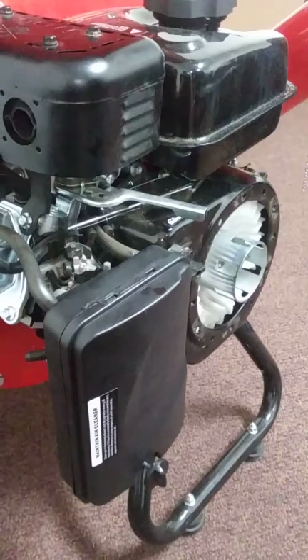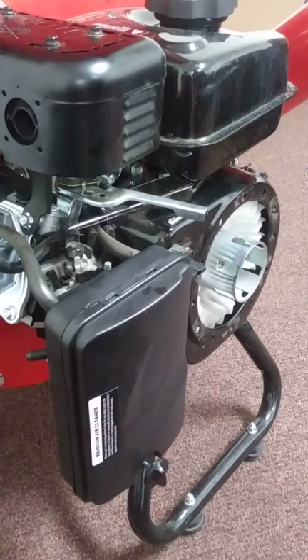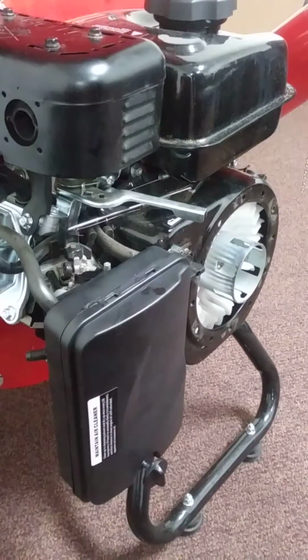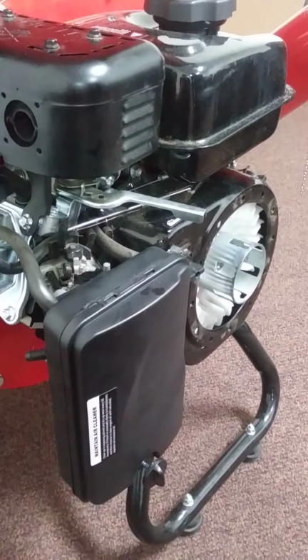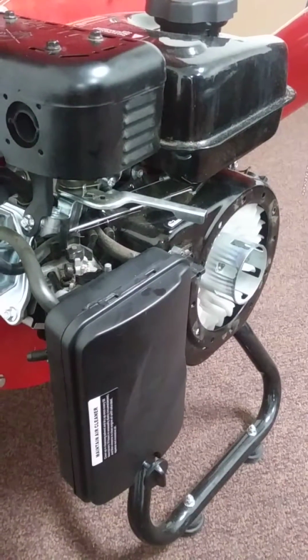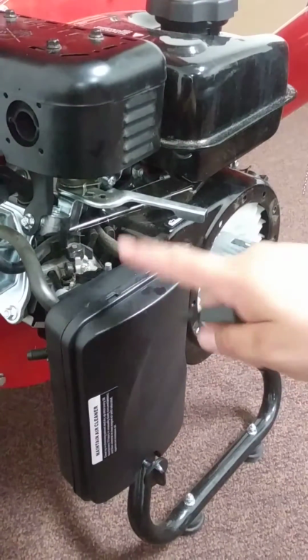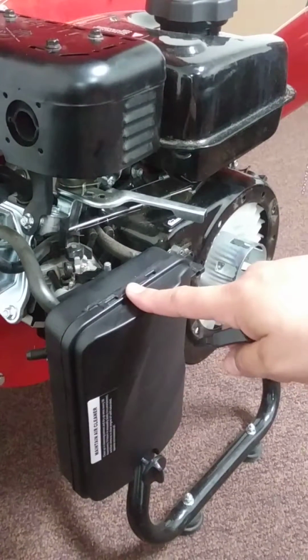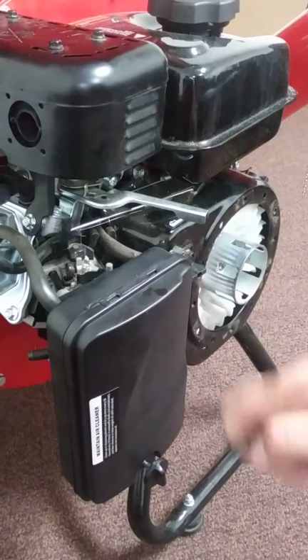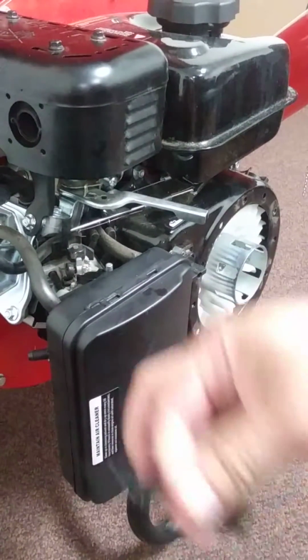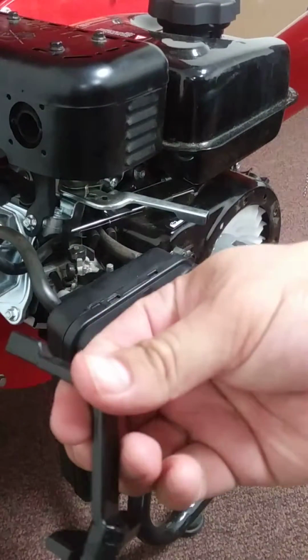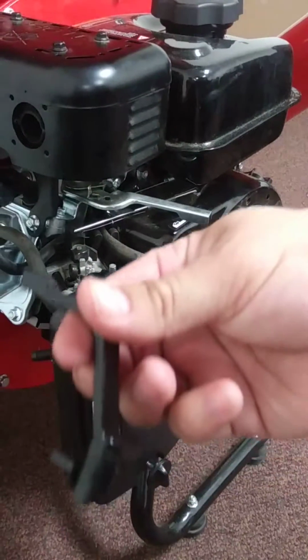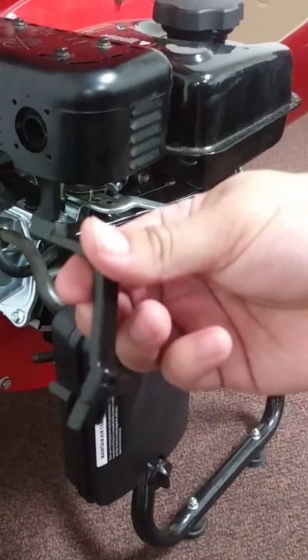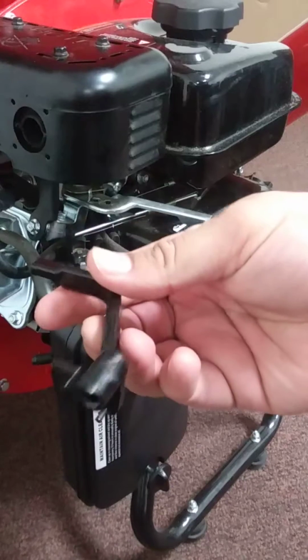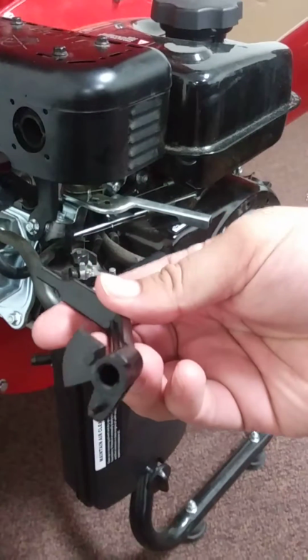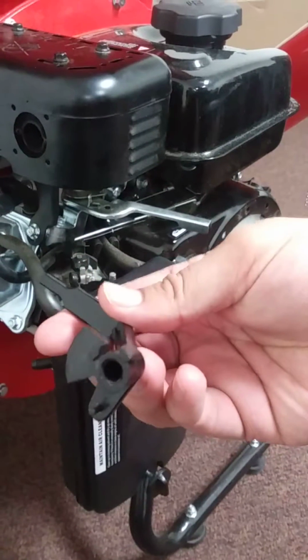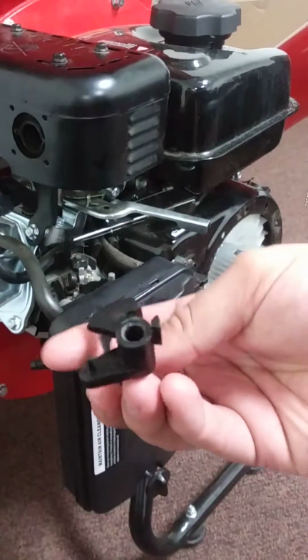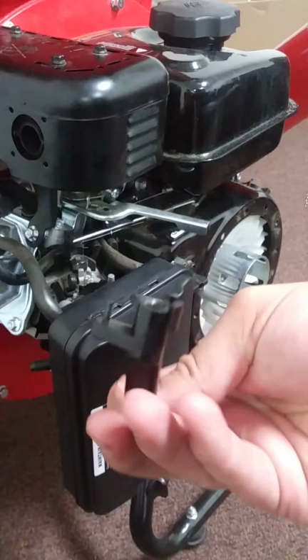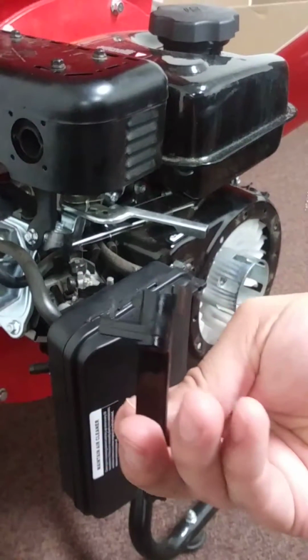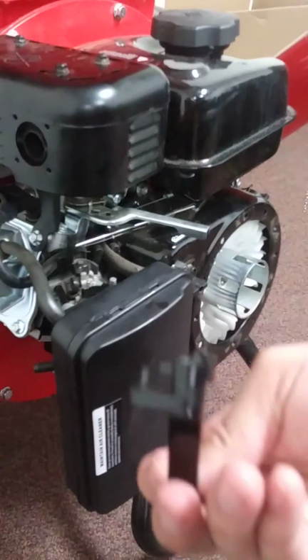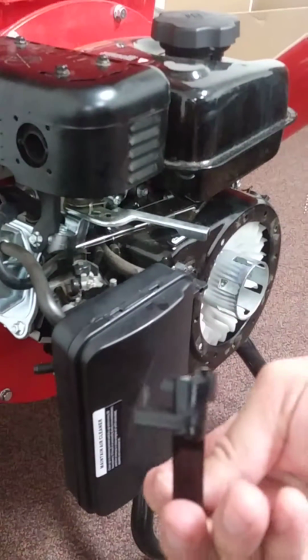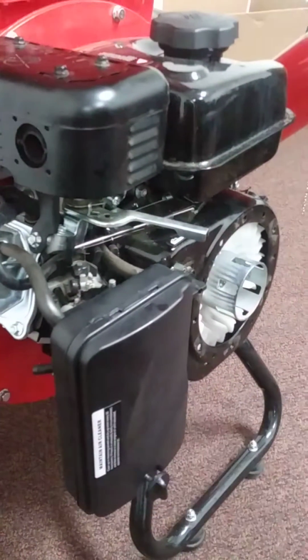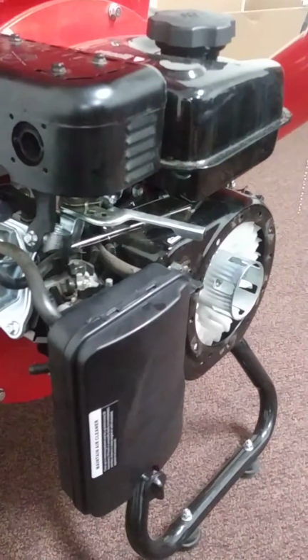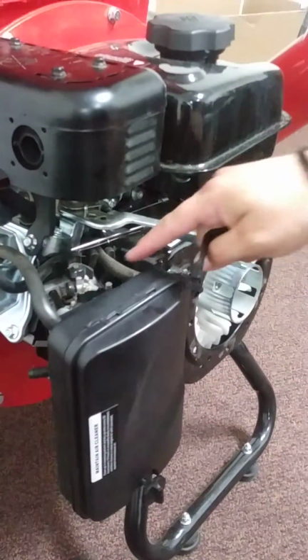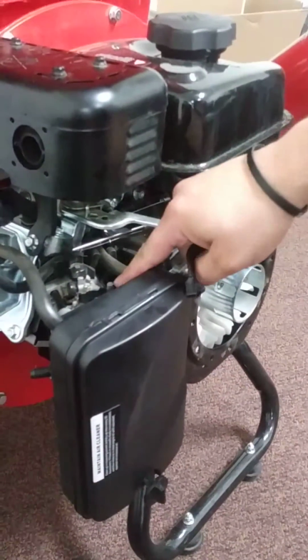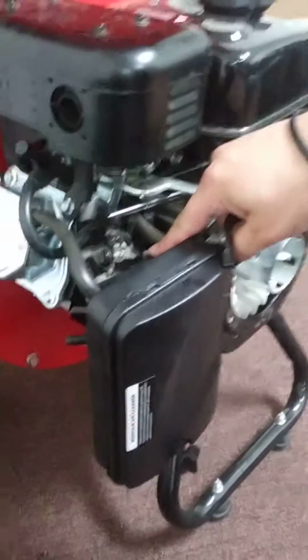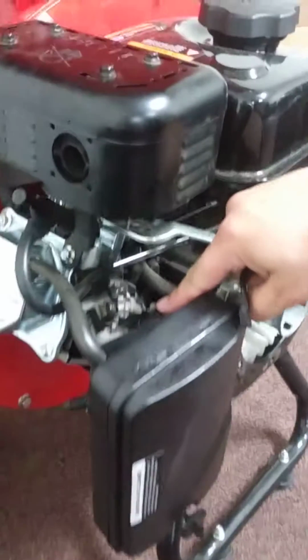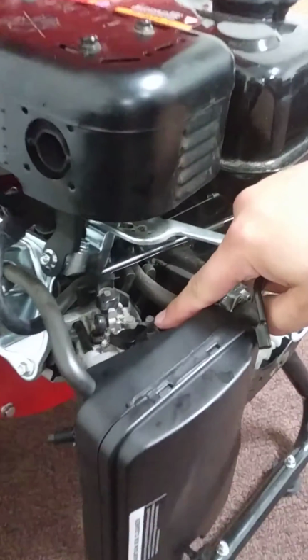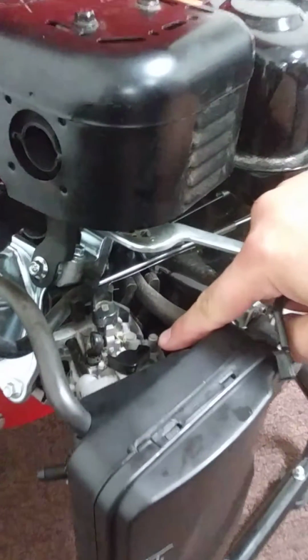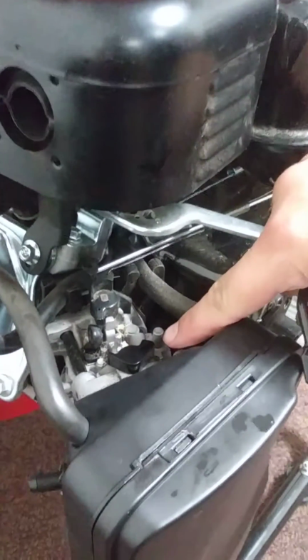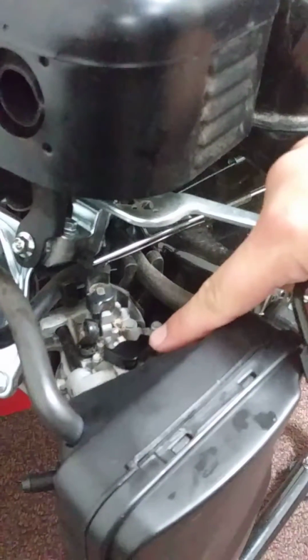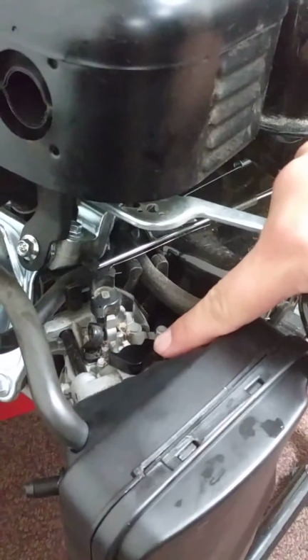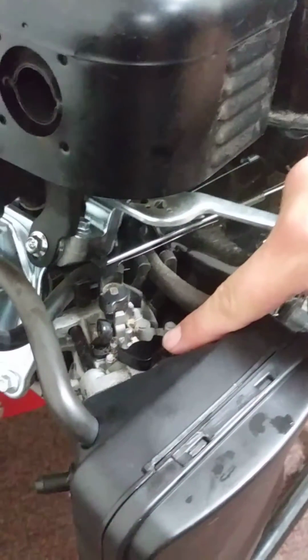Today we're going to replace the air filter and choke lever. It looks like this has a hole and a peg on it. That's going to go in right here — the hole and then the small peg go in there.